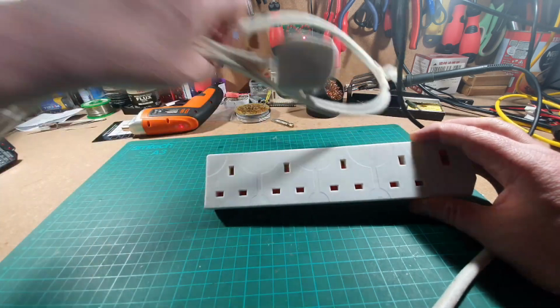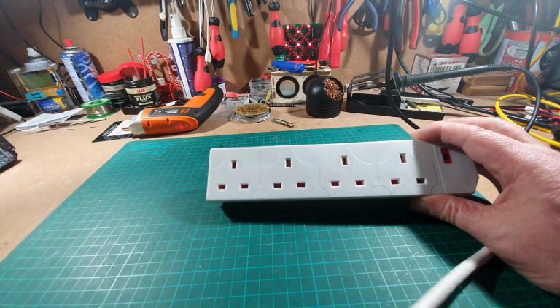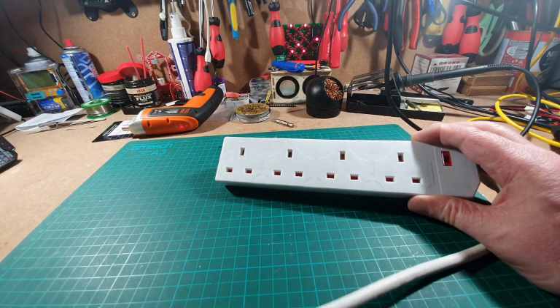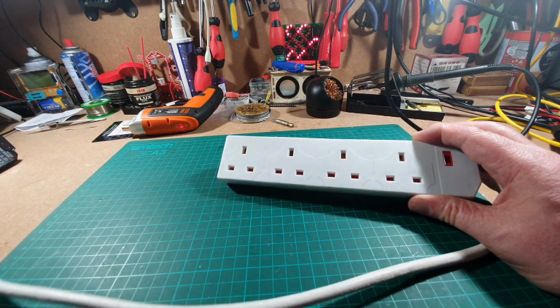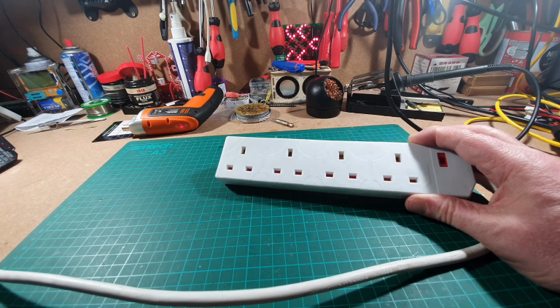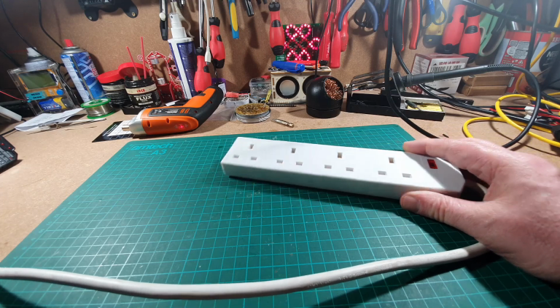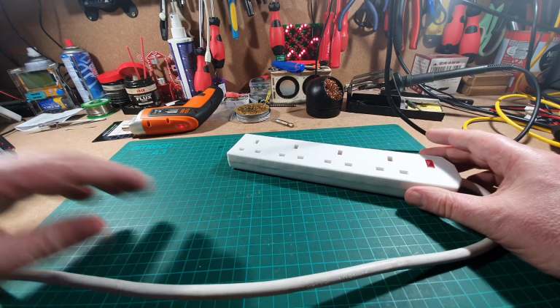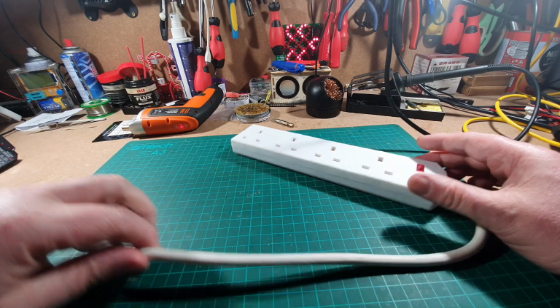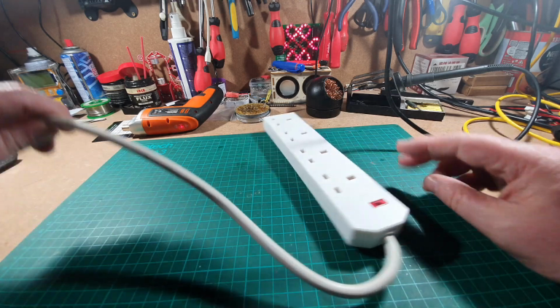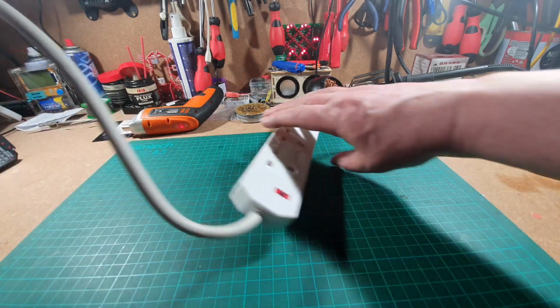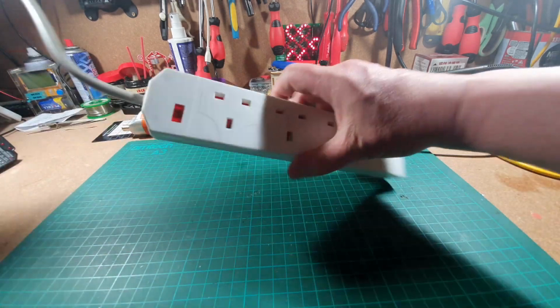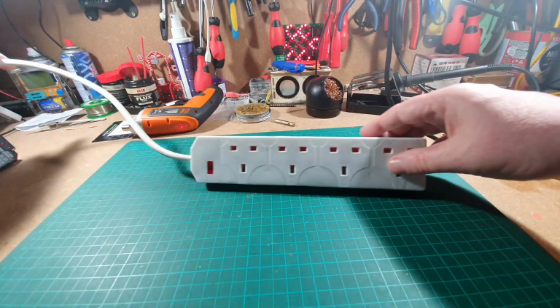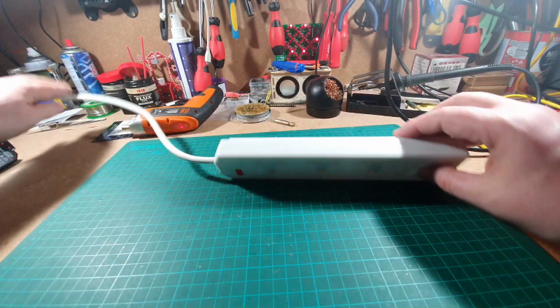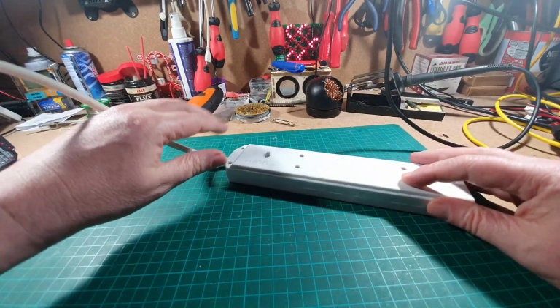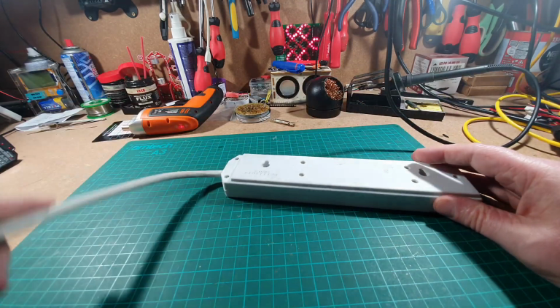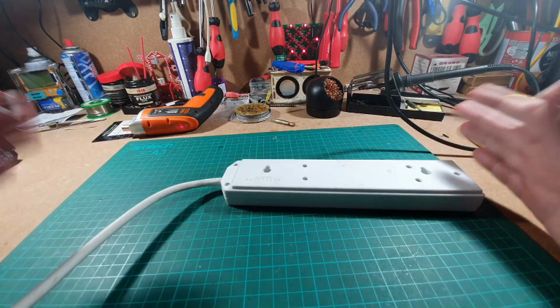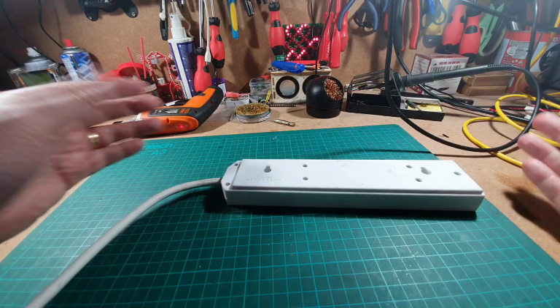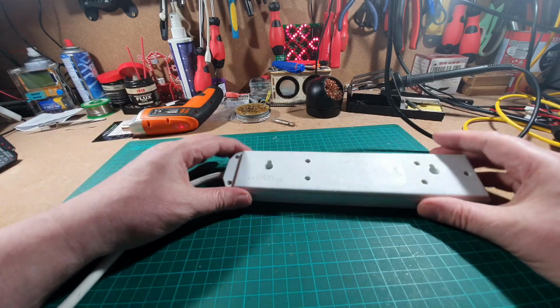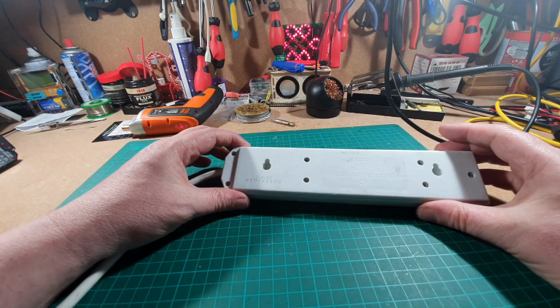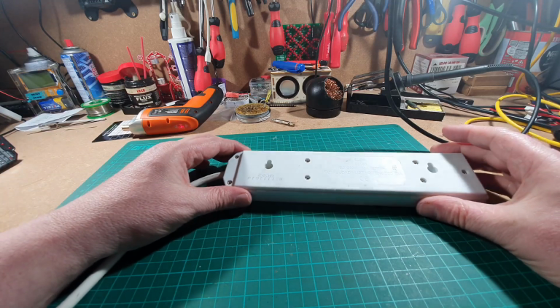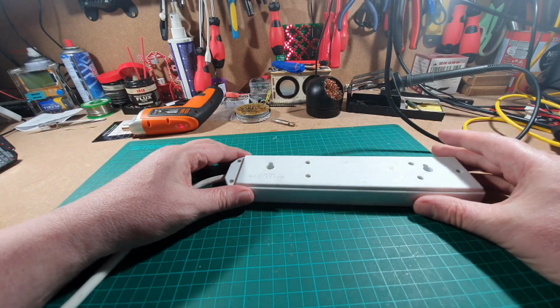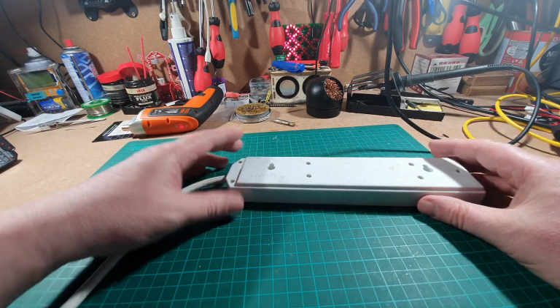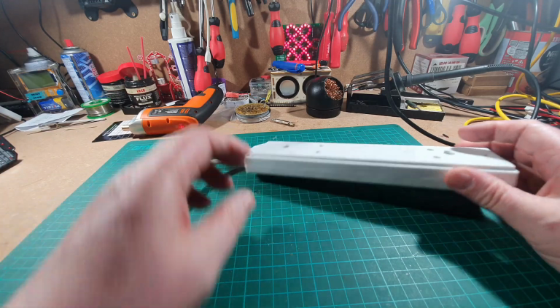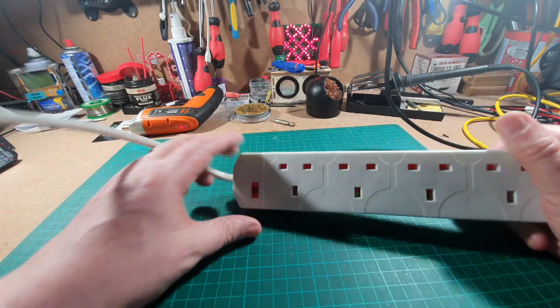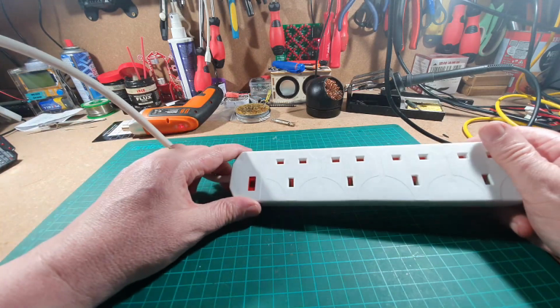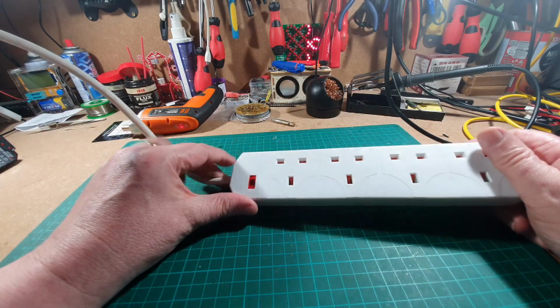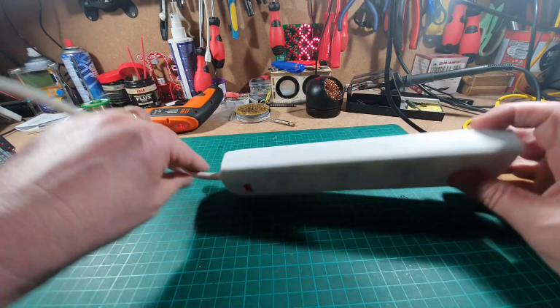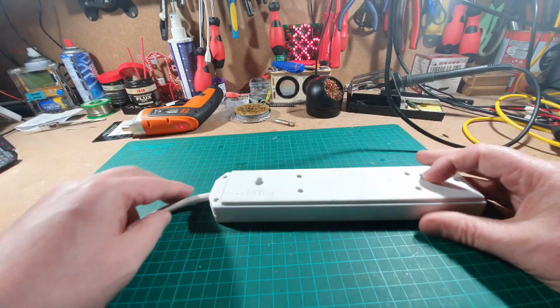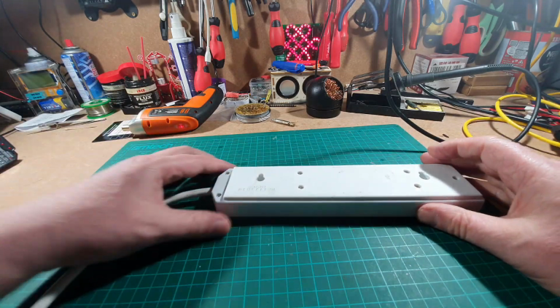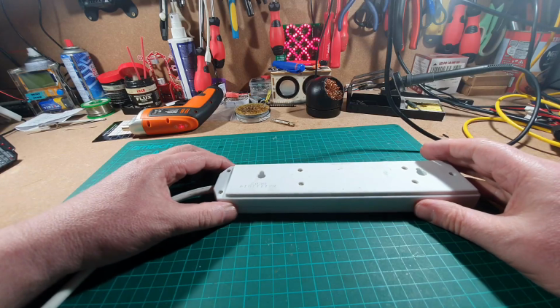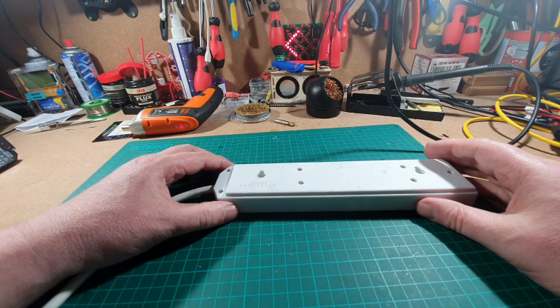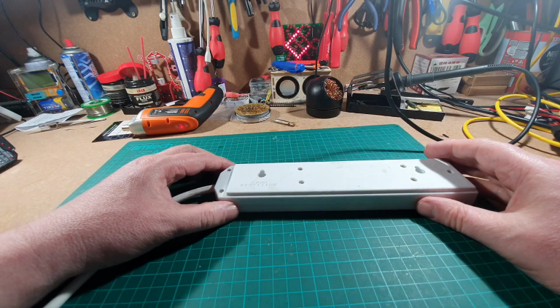Now what you can't do when you're PAT testing is repair at the same time. You either do it as a fail or a pass. So we need to have a quick look inside and see why it's failed.